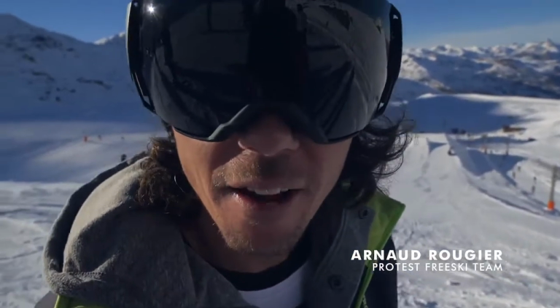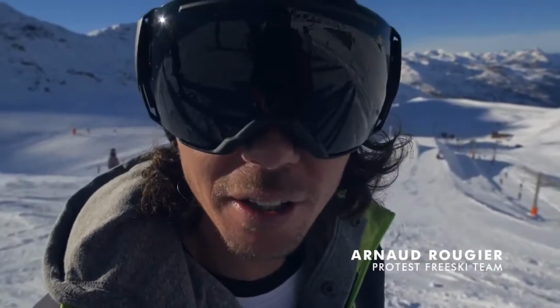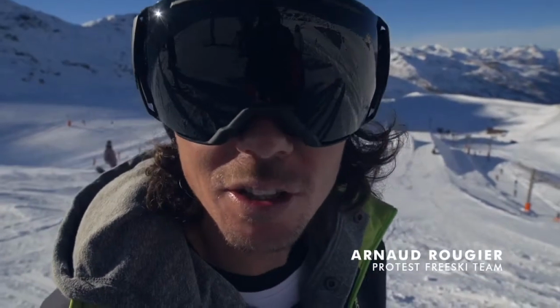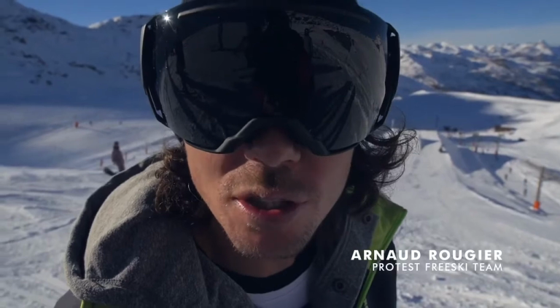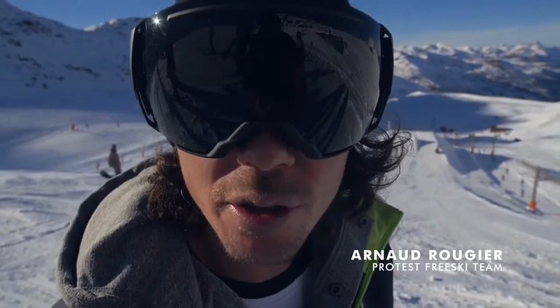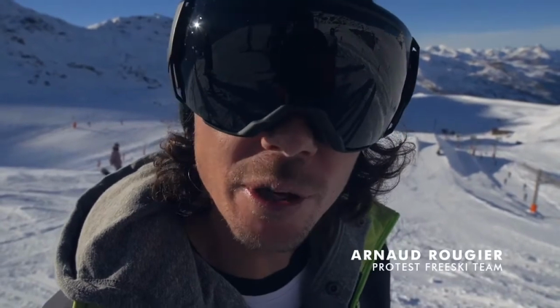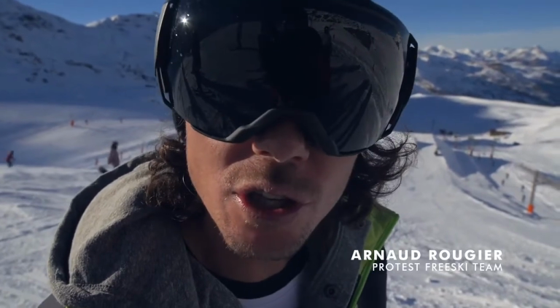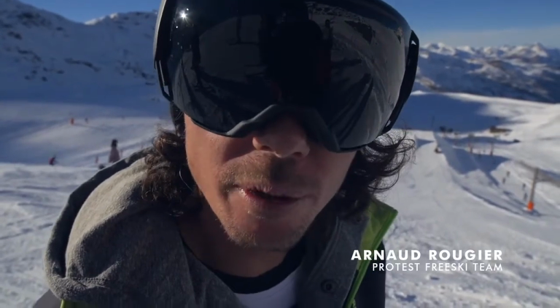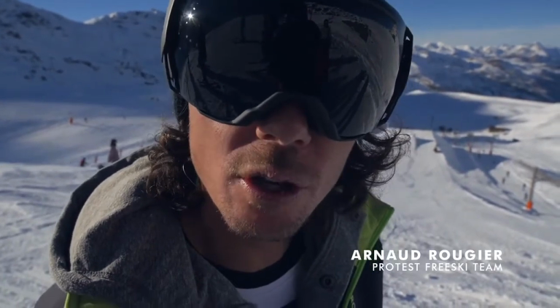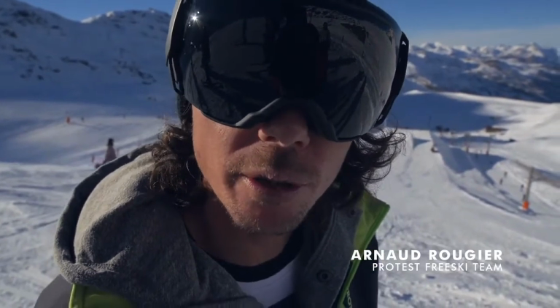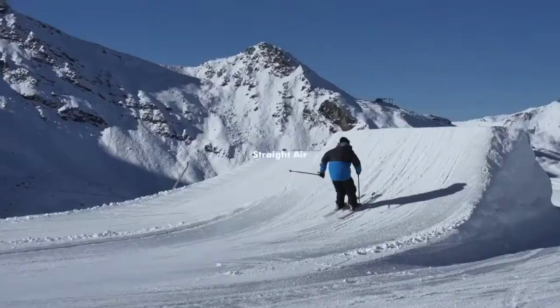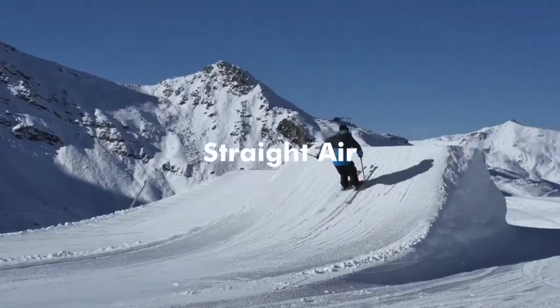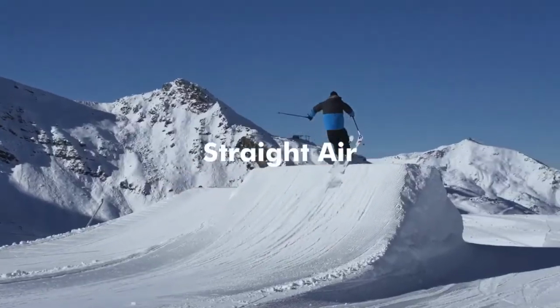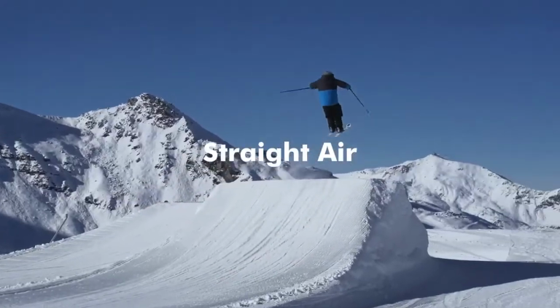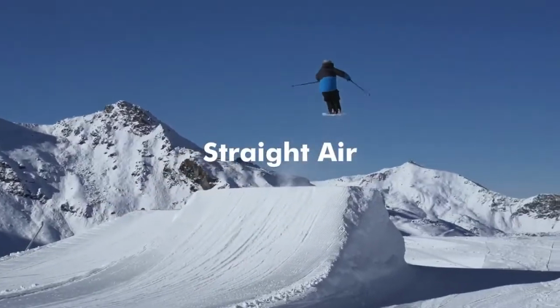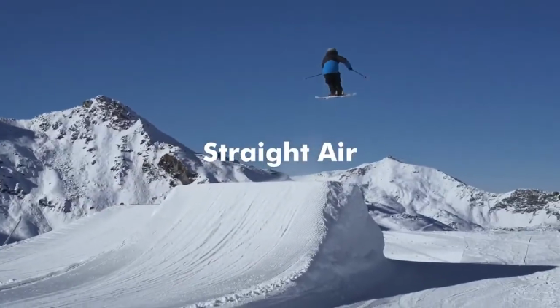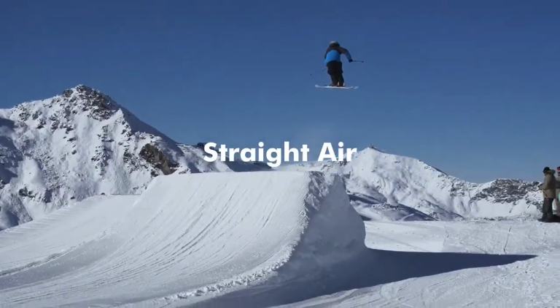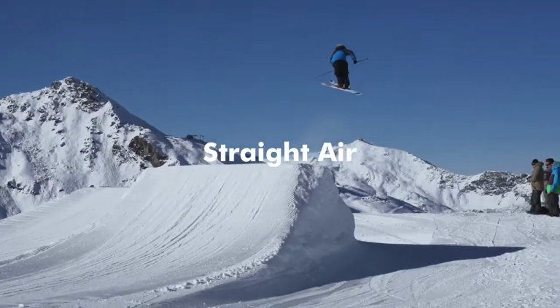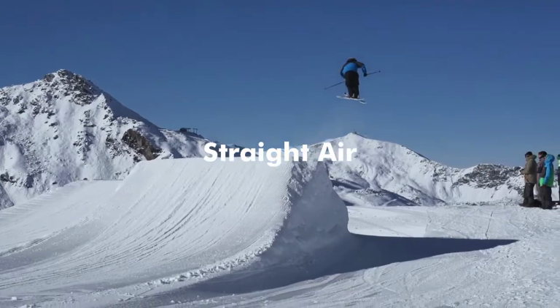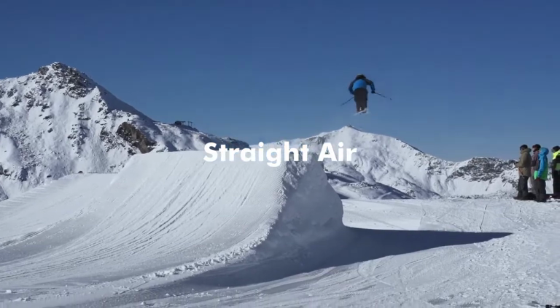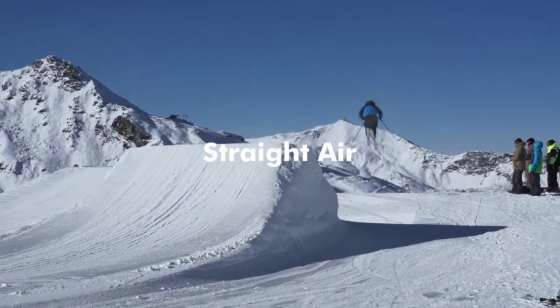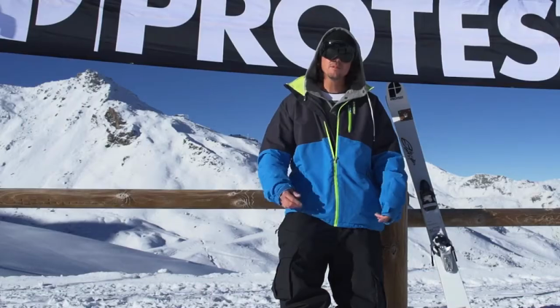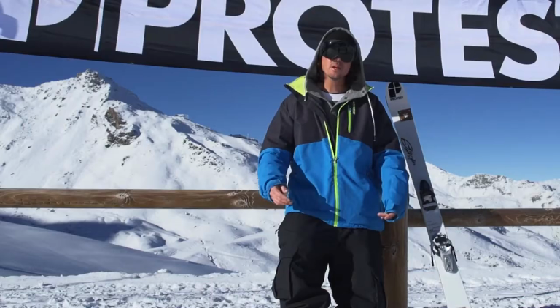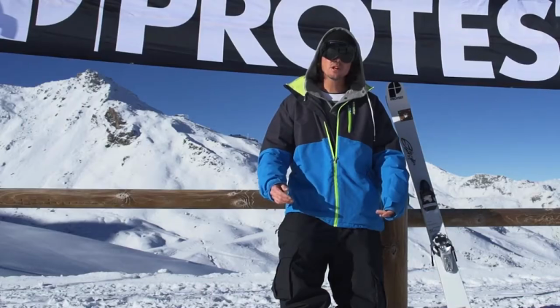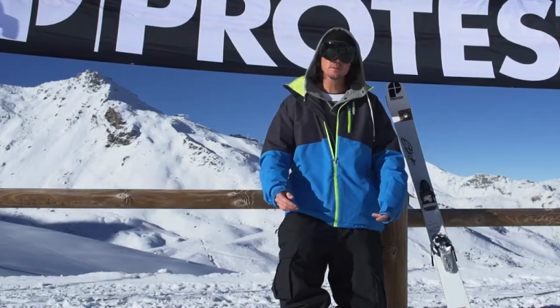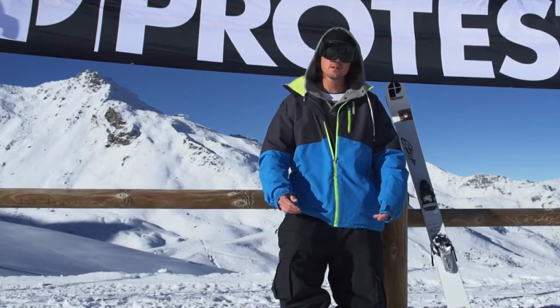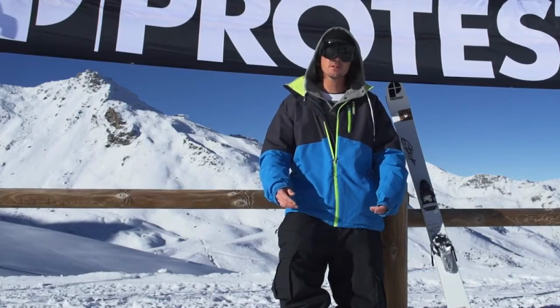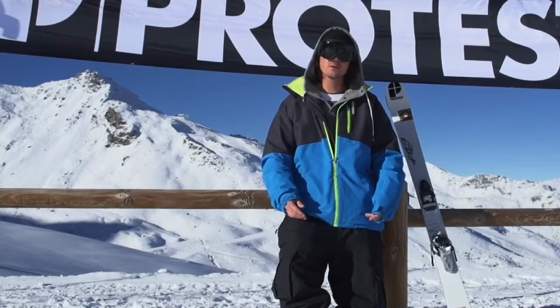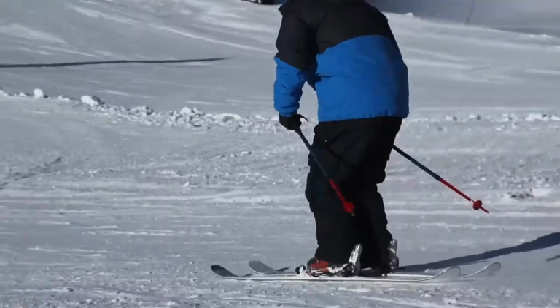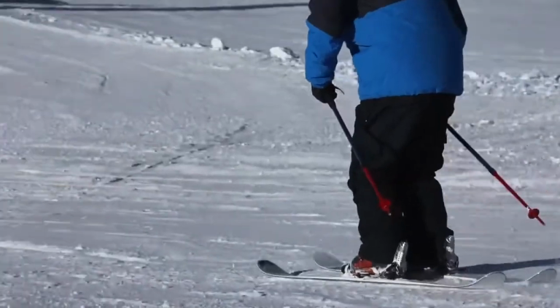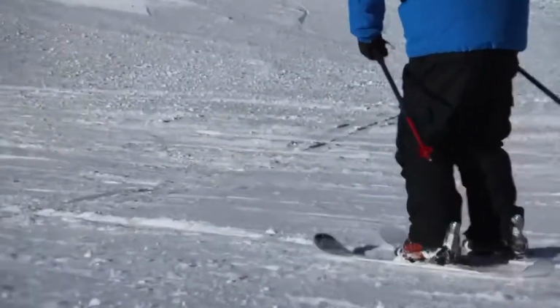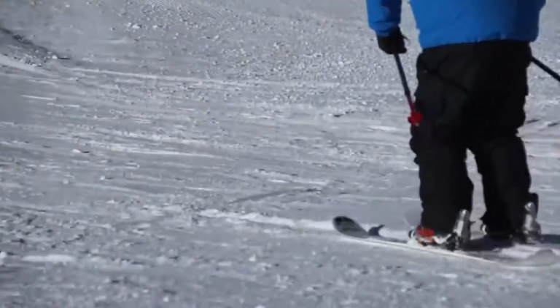Get your shit together, we hit the jump, we're gonna learn this straighter. Before we hit the jump, I'm gonna tell you what is the basic position.